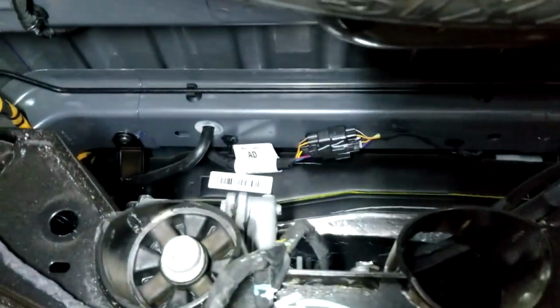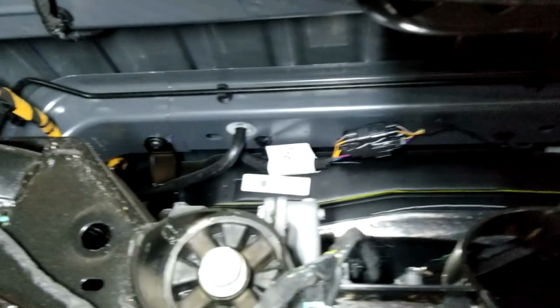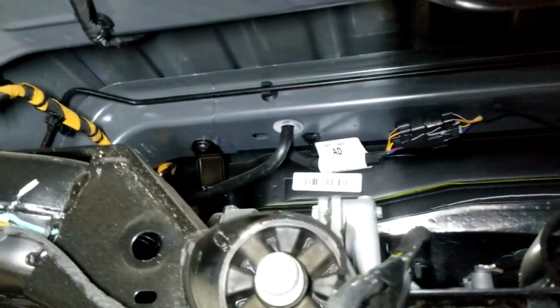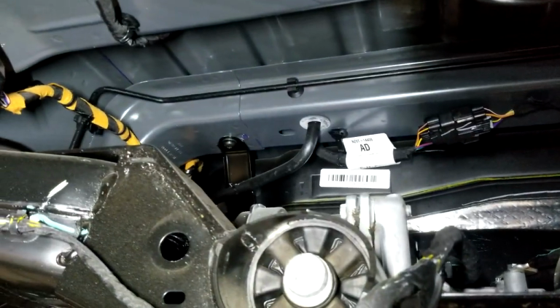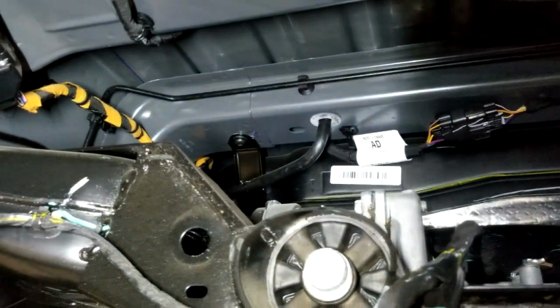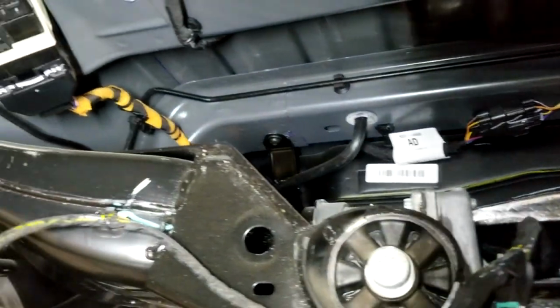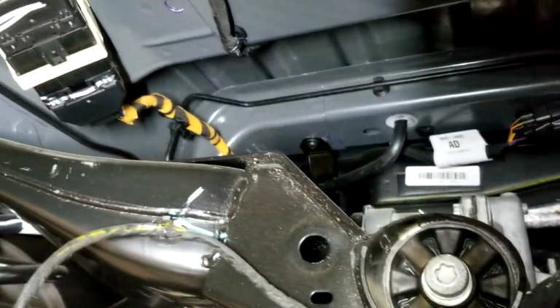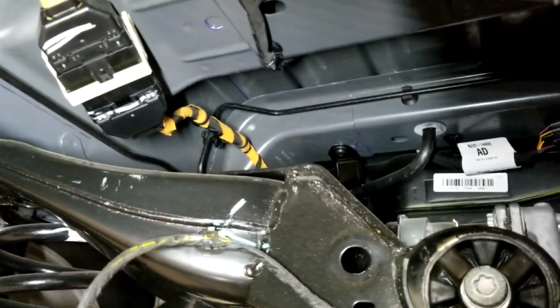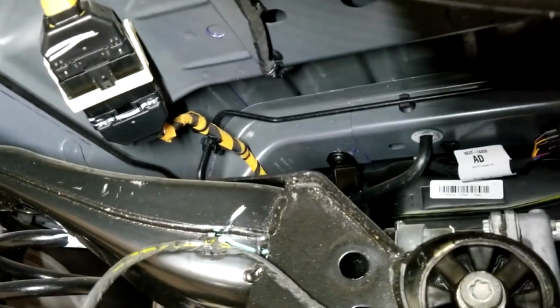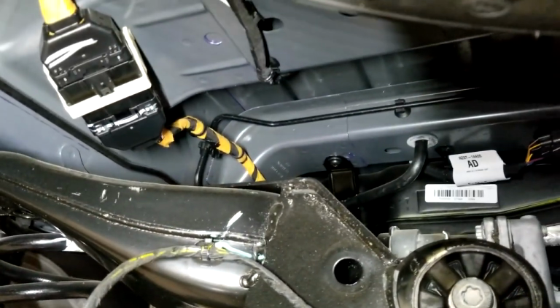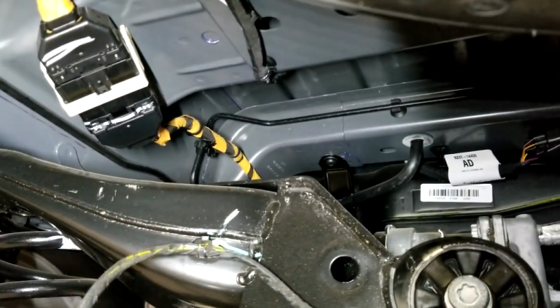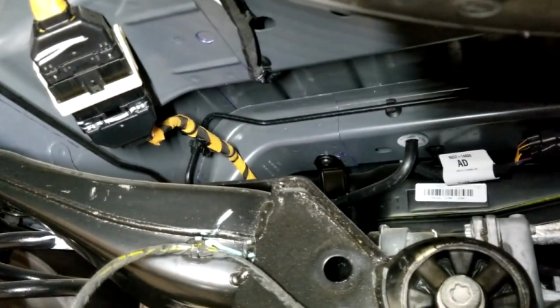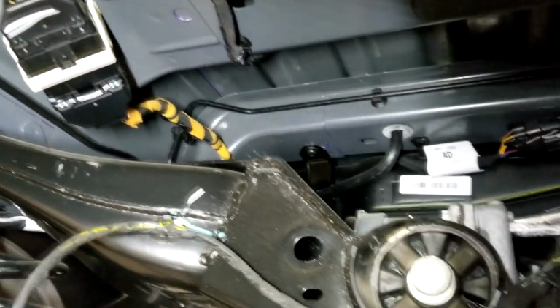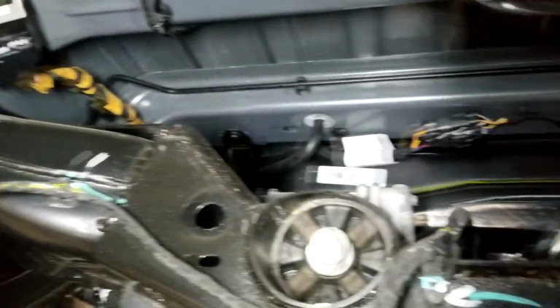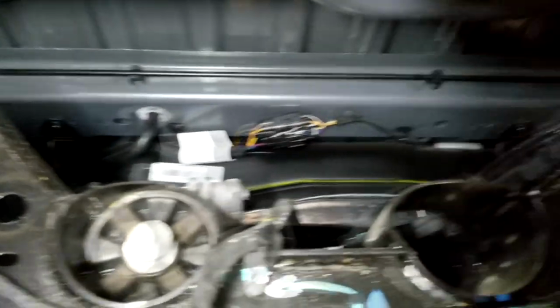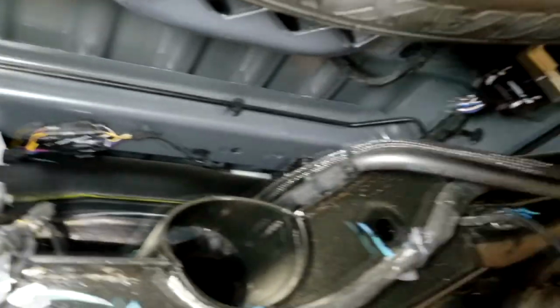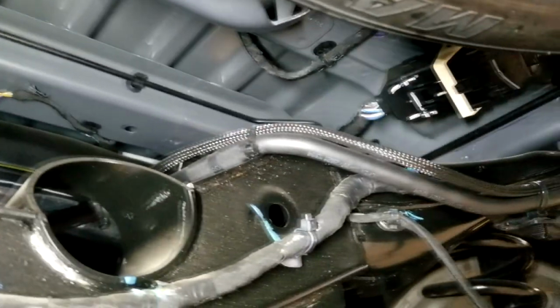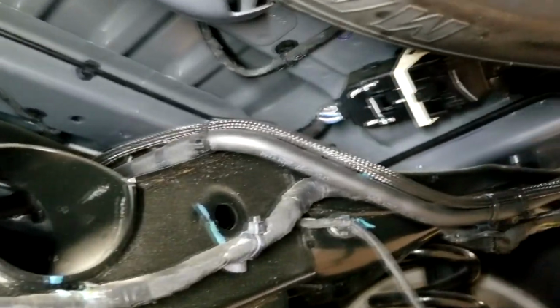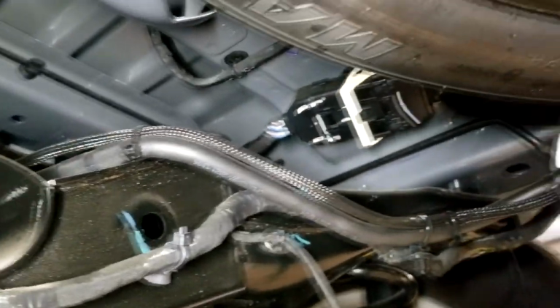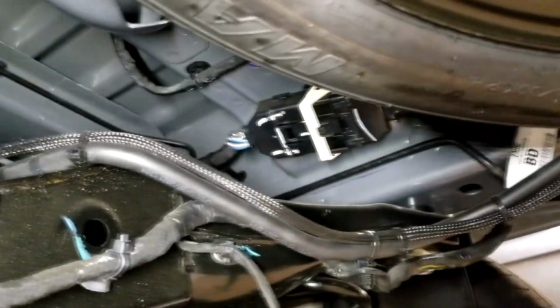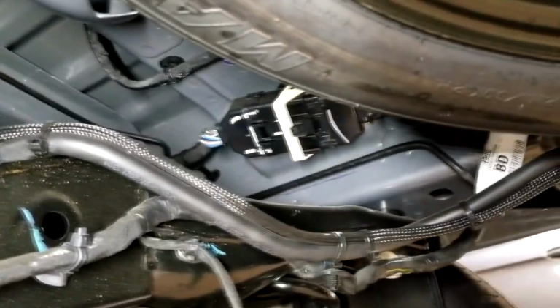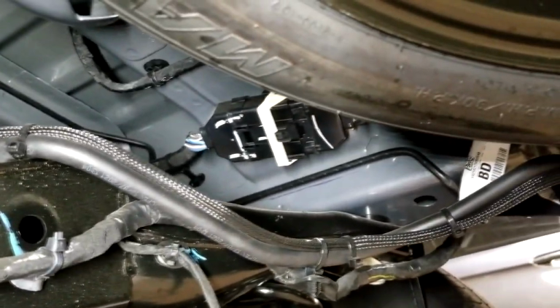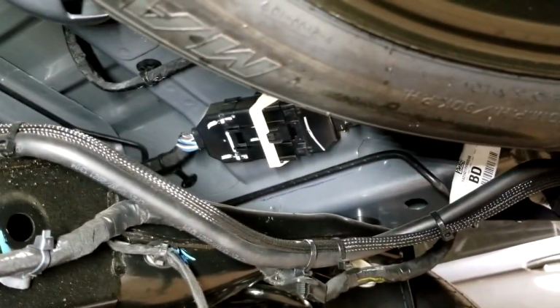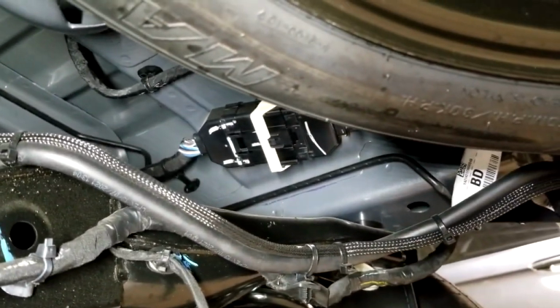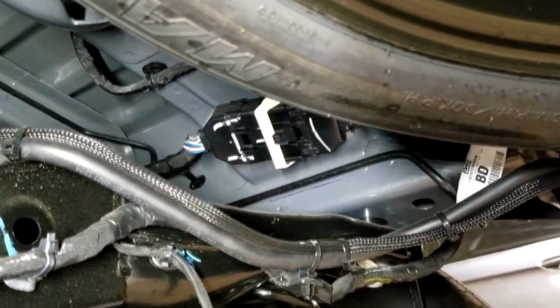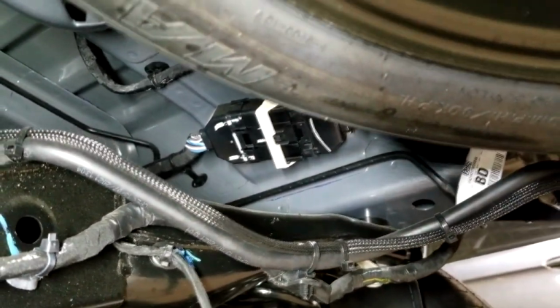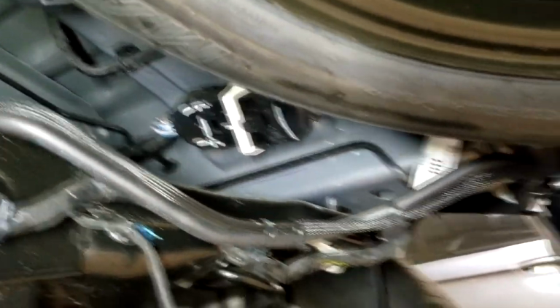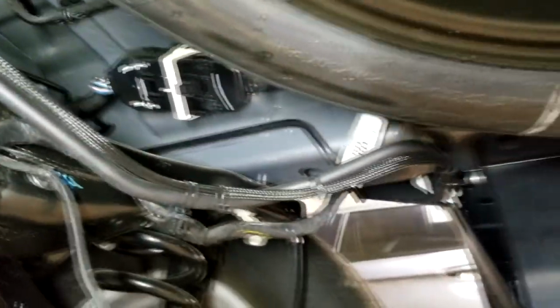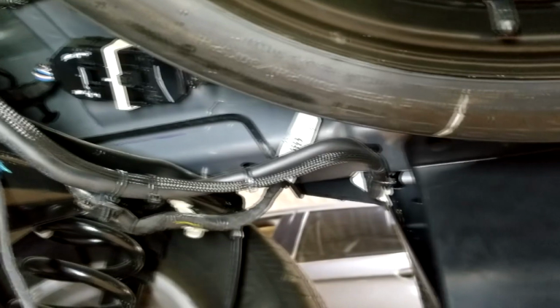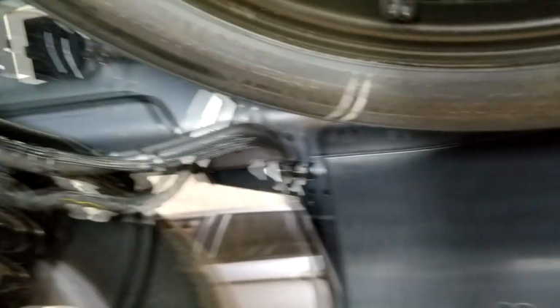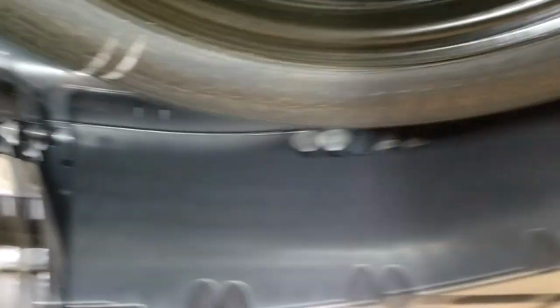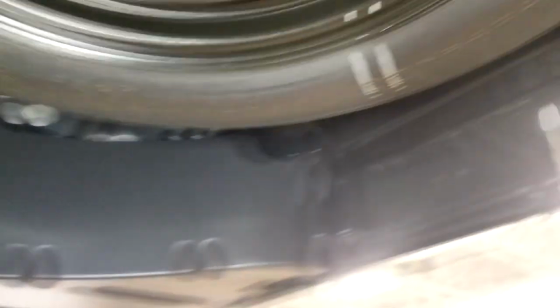There's a lot of wiring underneath this thing. Because they put a bed box there, they have no place to put the wires. Typically that wiring would be inside a car, so they have to move all of it to the outside now.